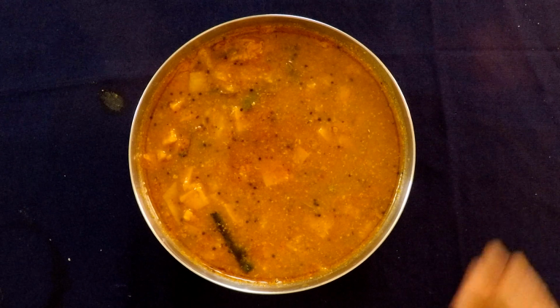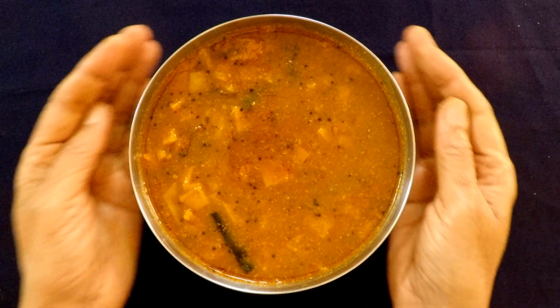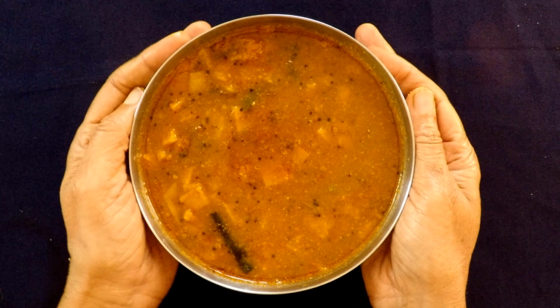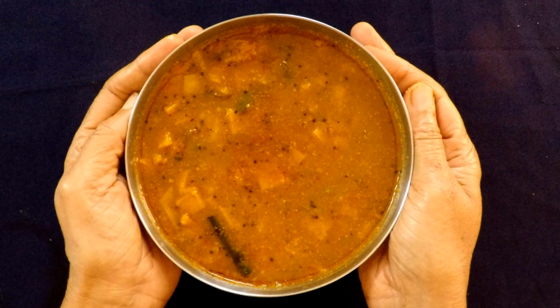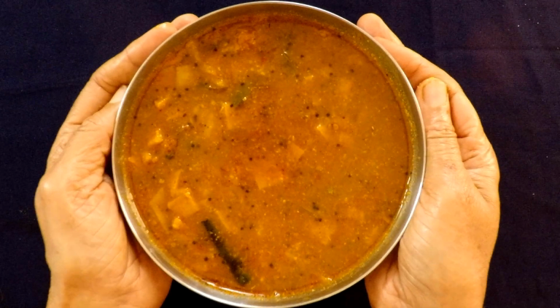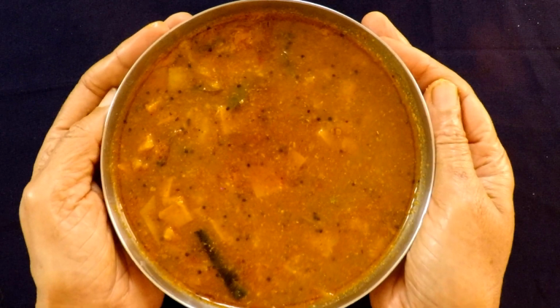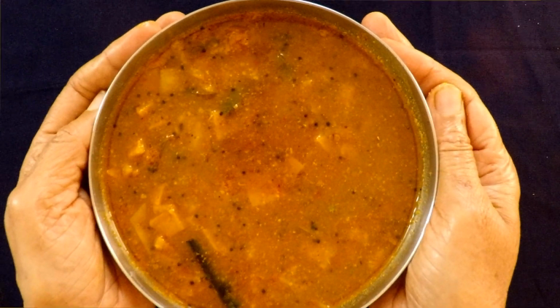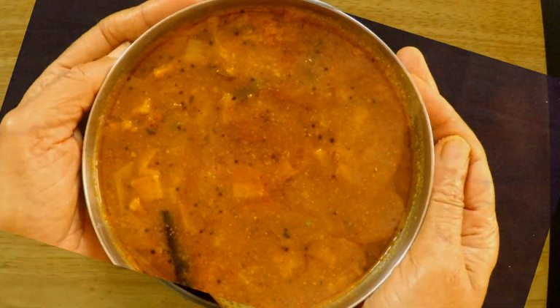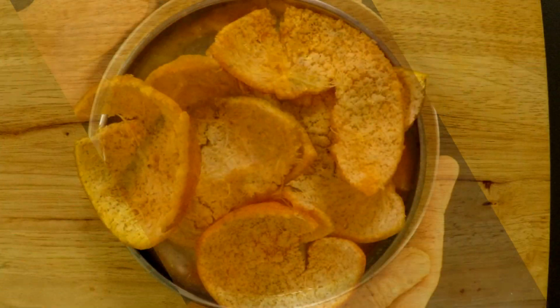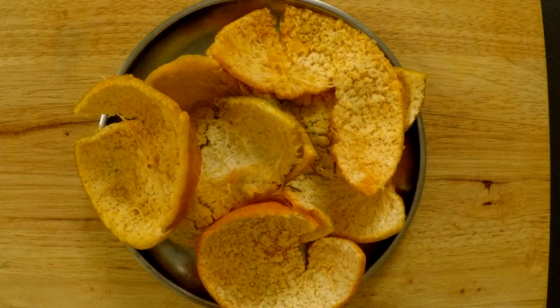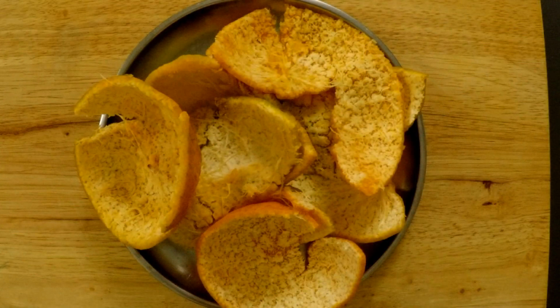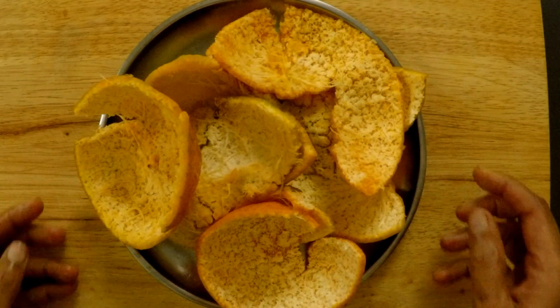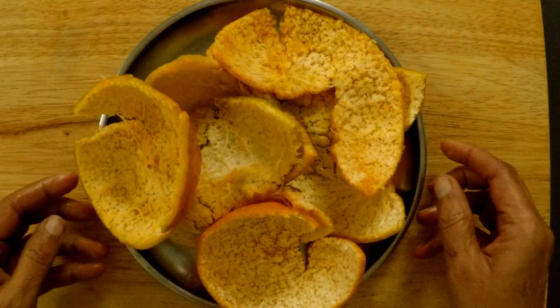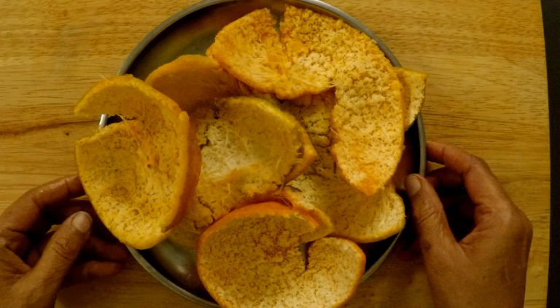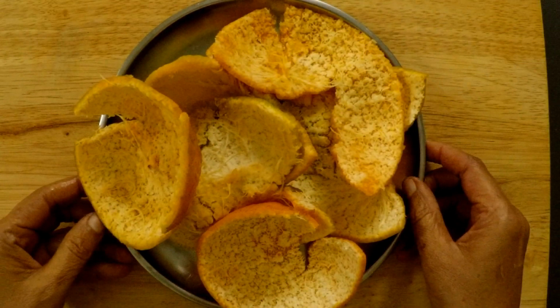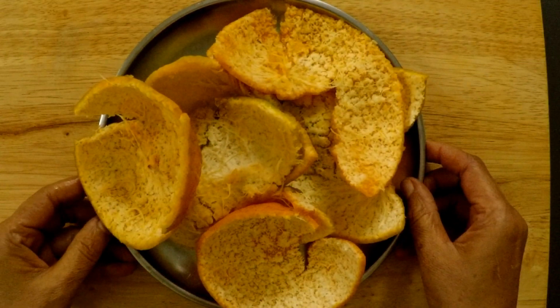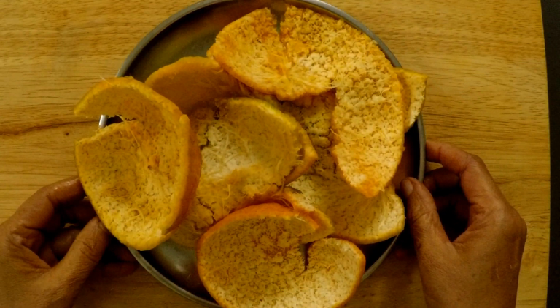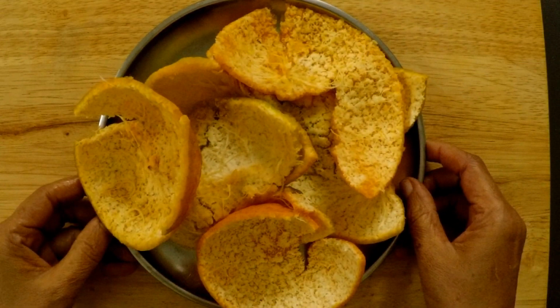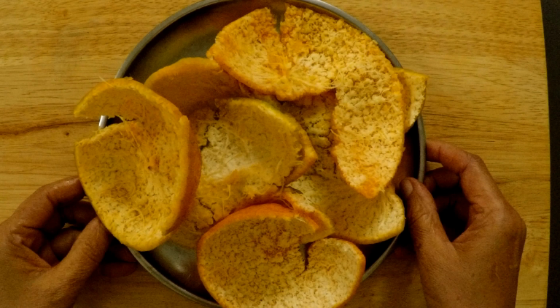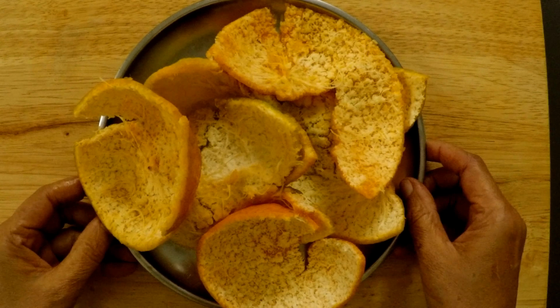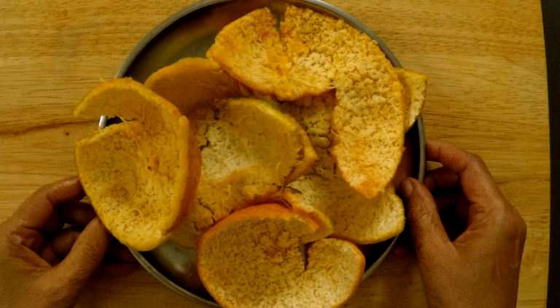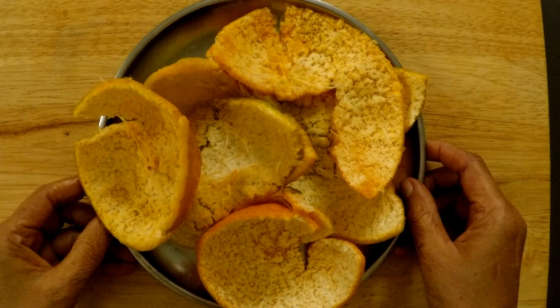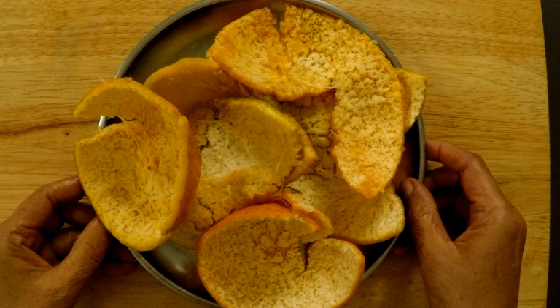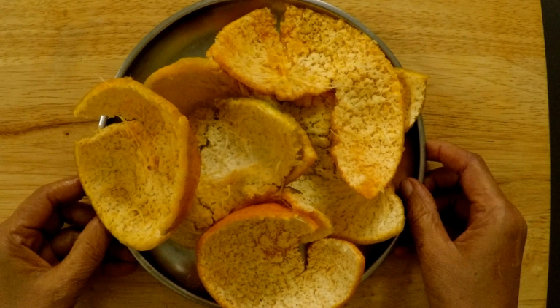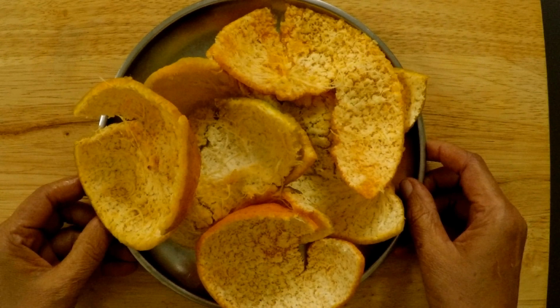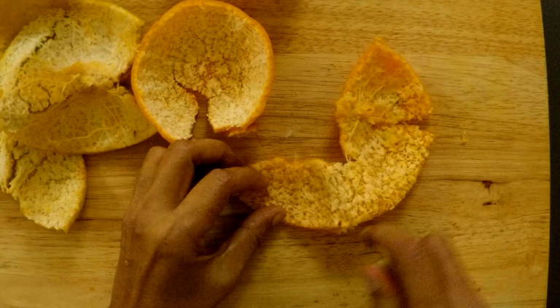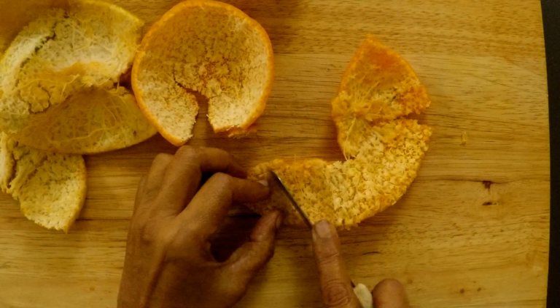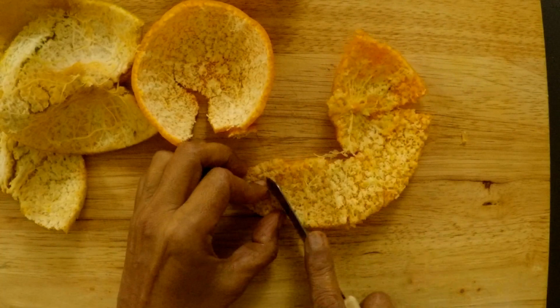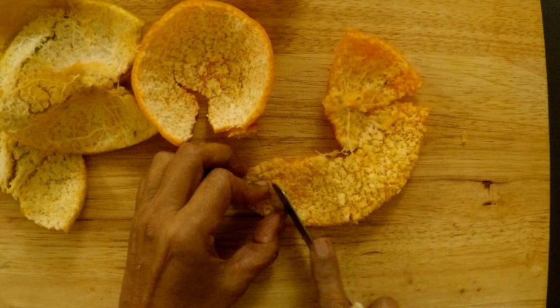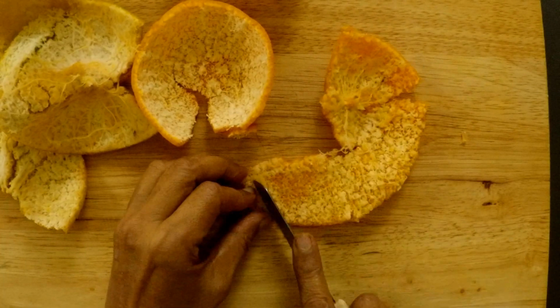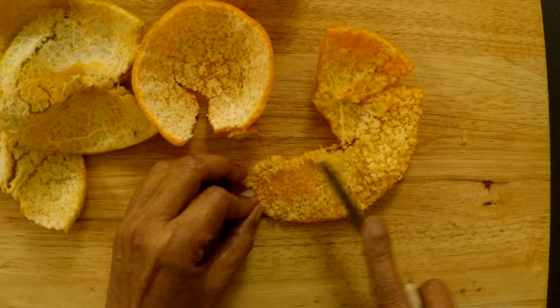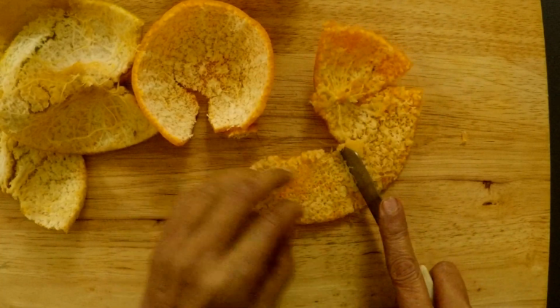You must use orange palla thole. I am using orange palla thole.